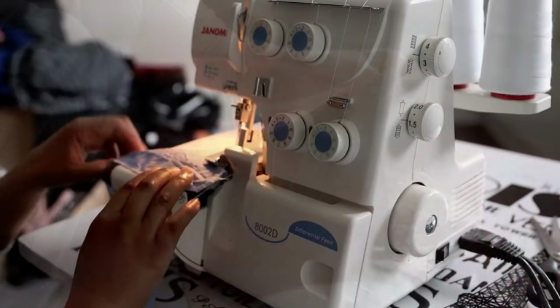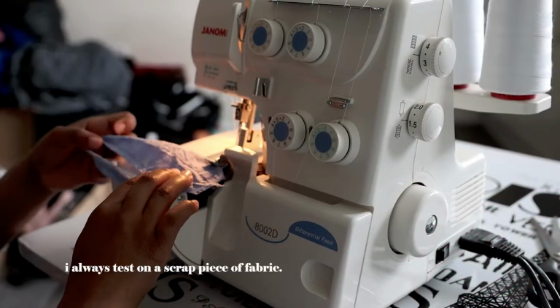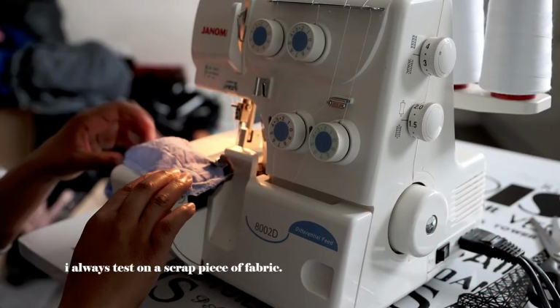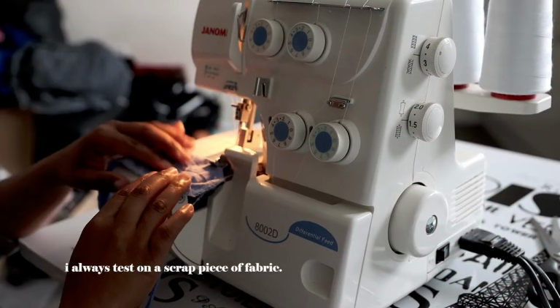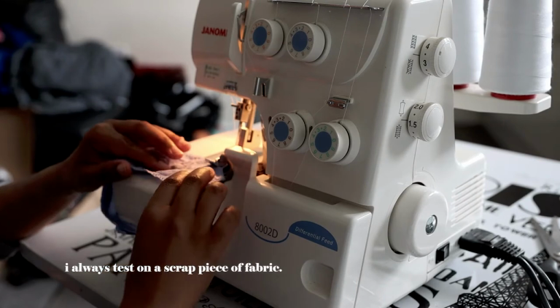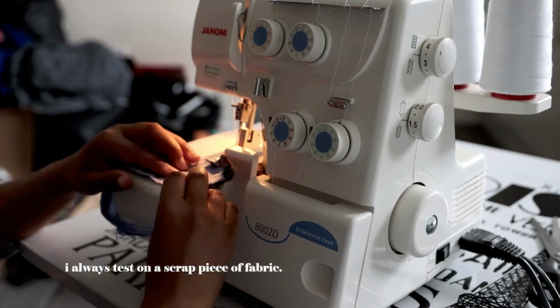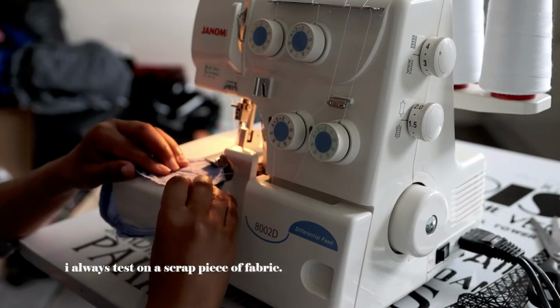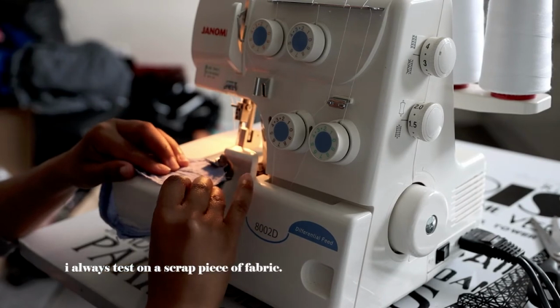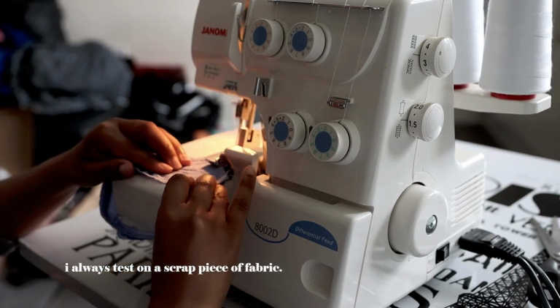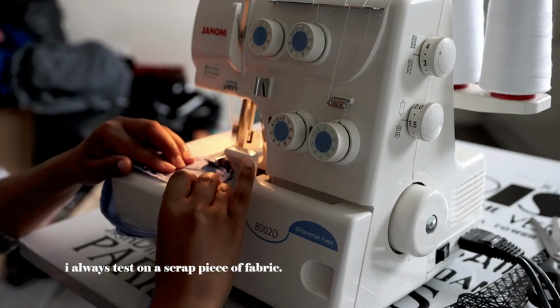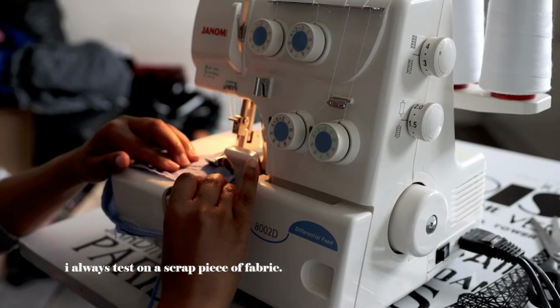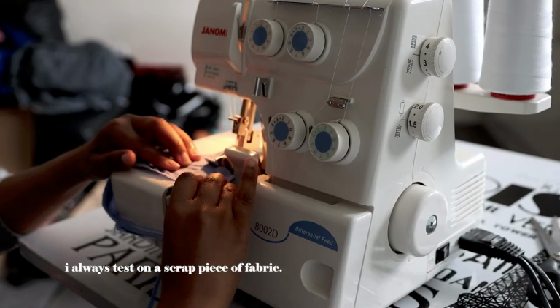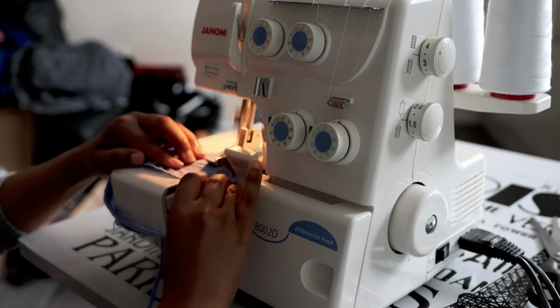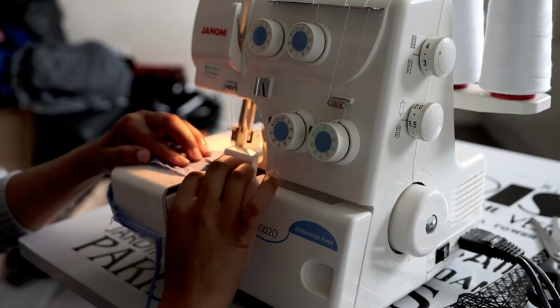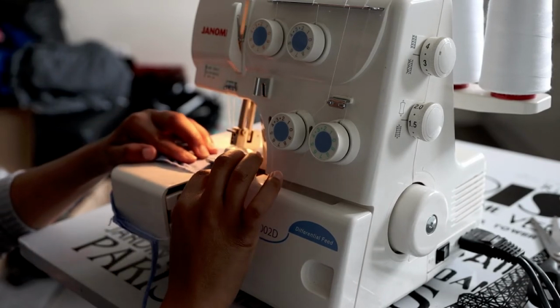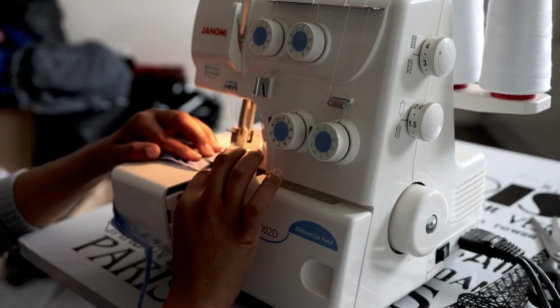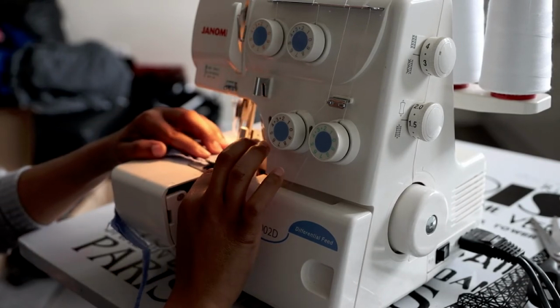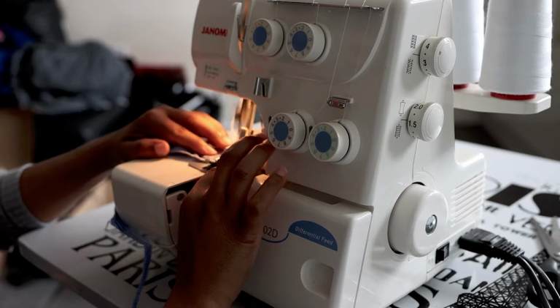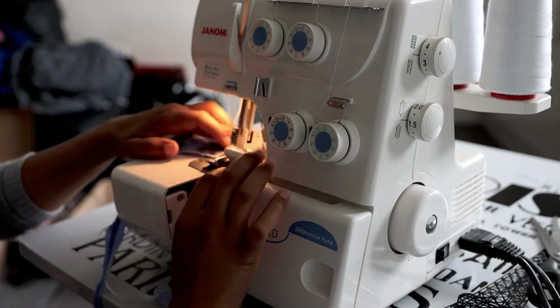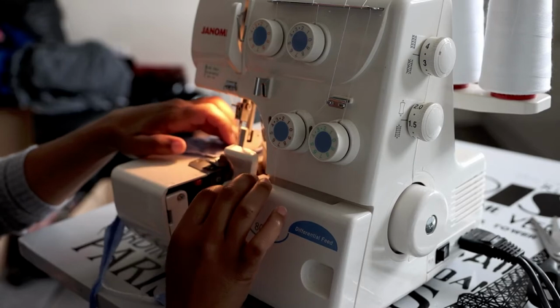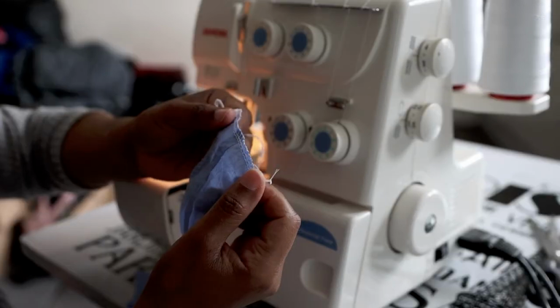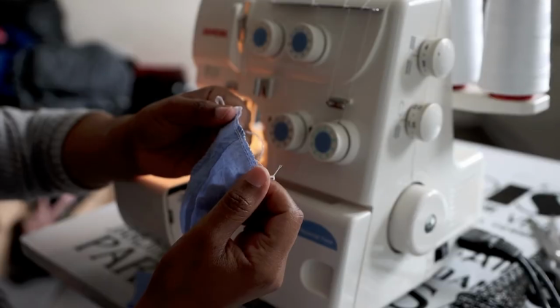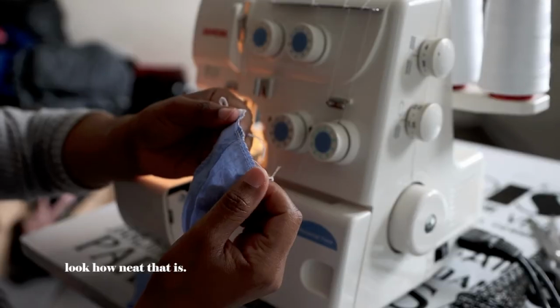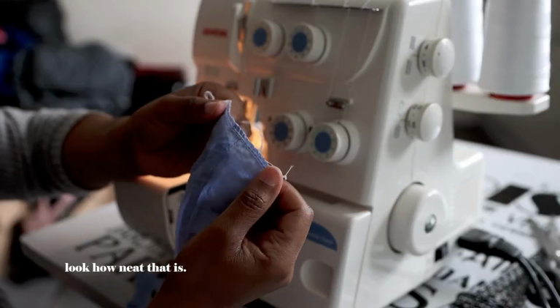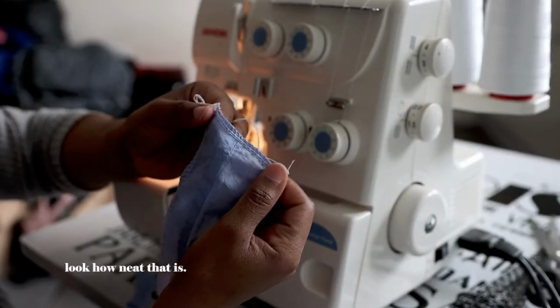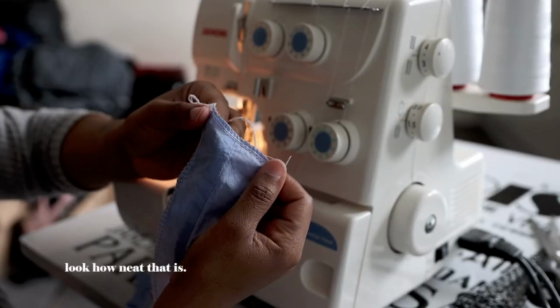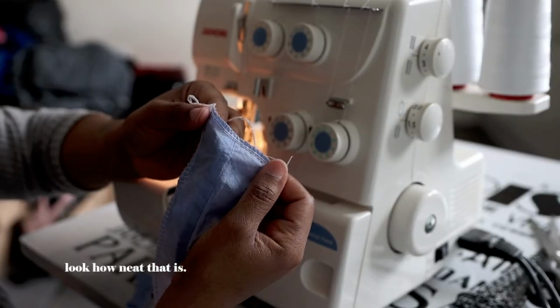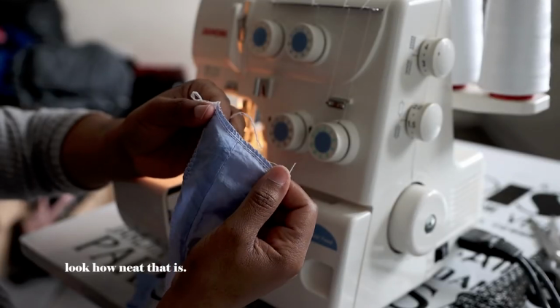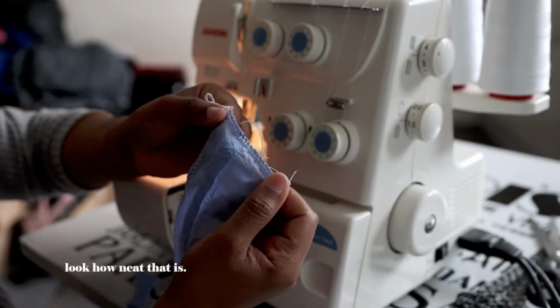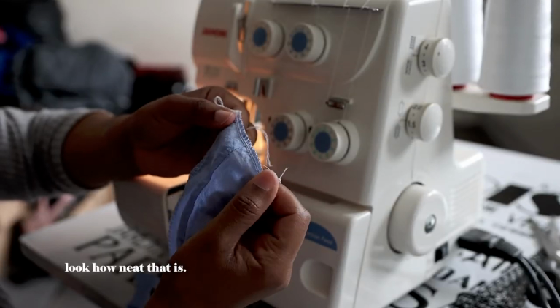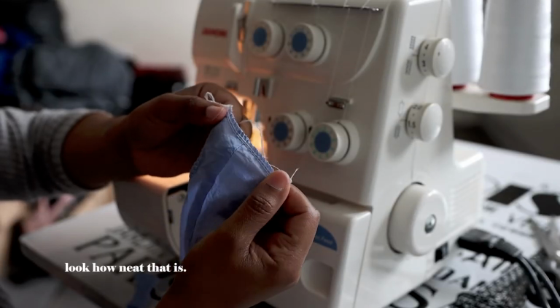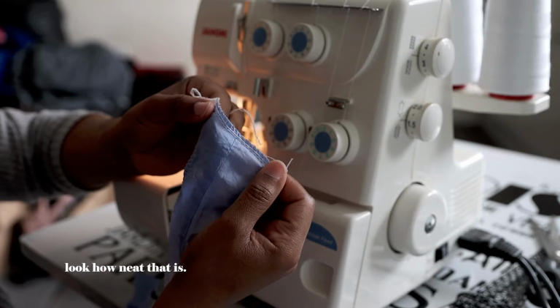I'm one of those who tests before I sew. Trust me, when you're making something really special and you don't do it, you're going to end up with a disaster.